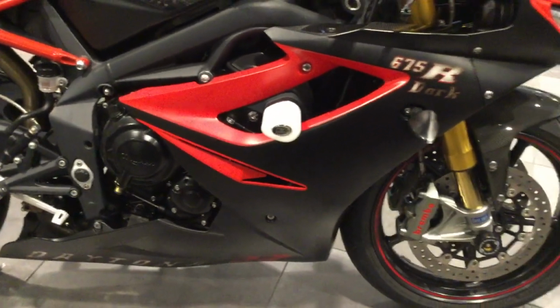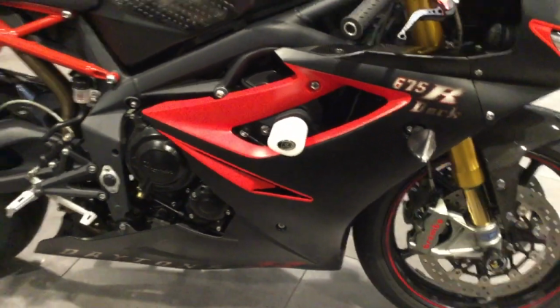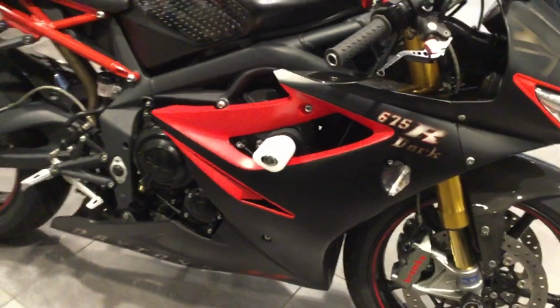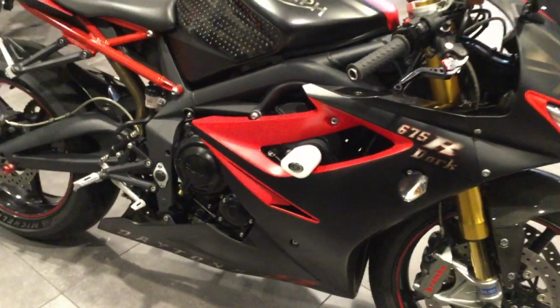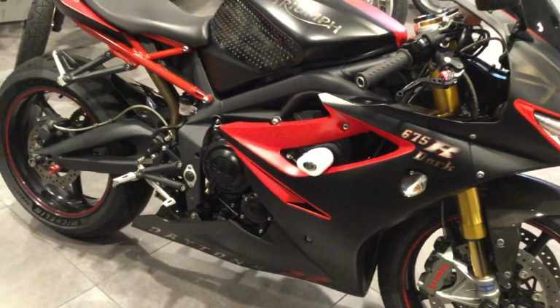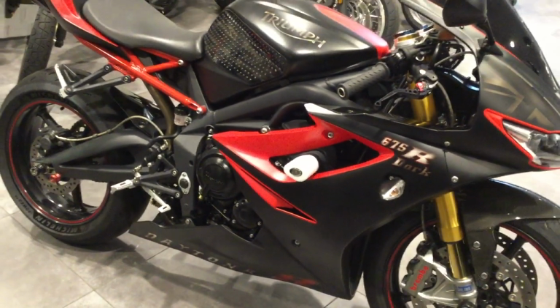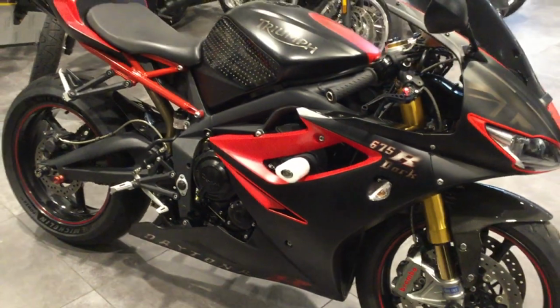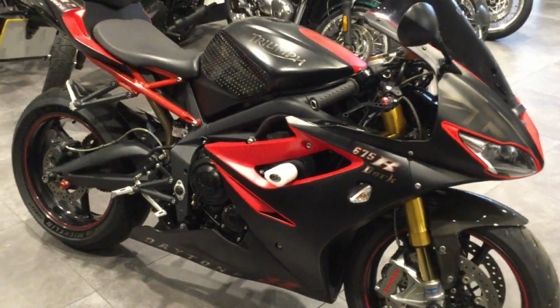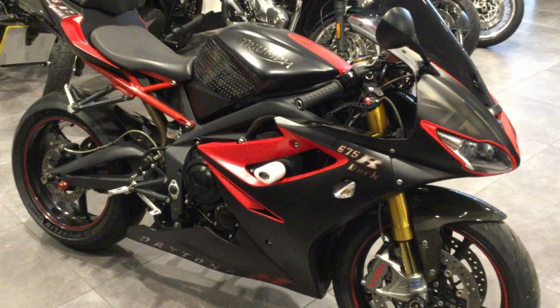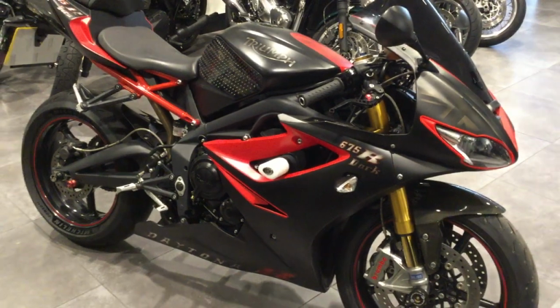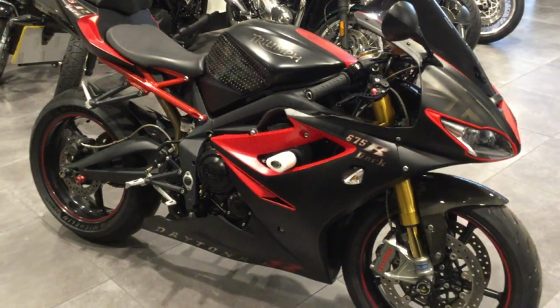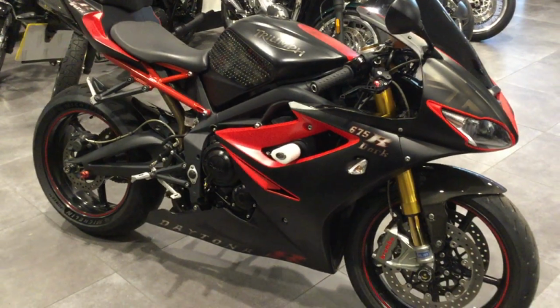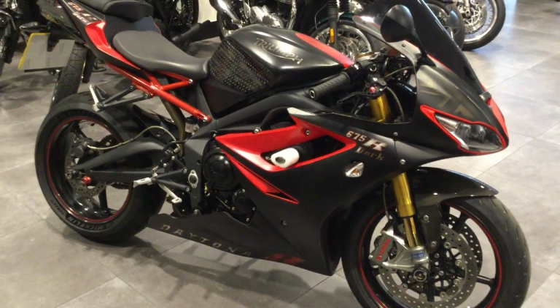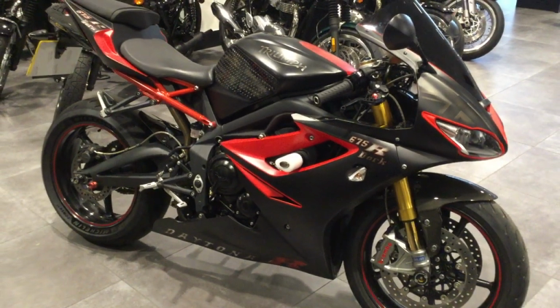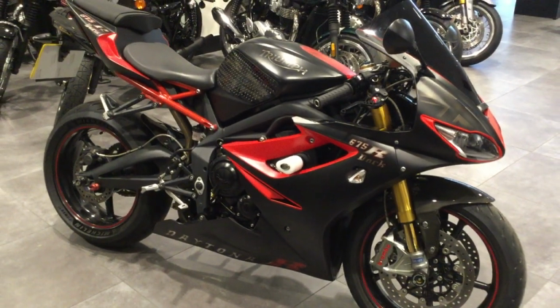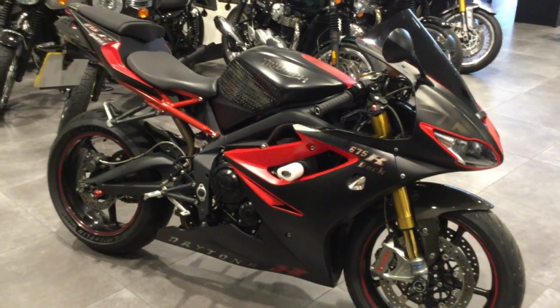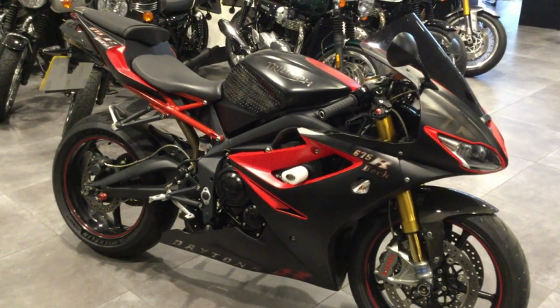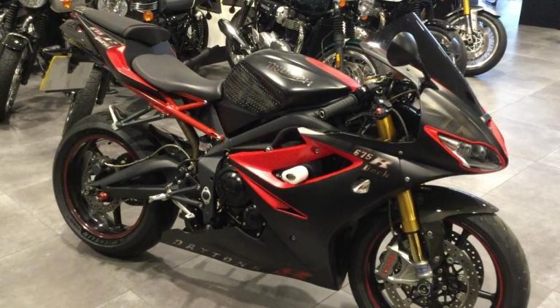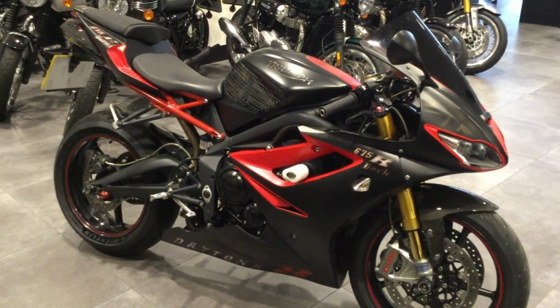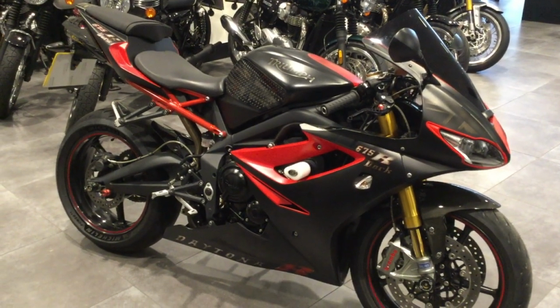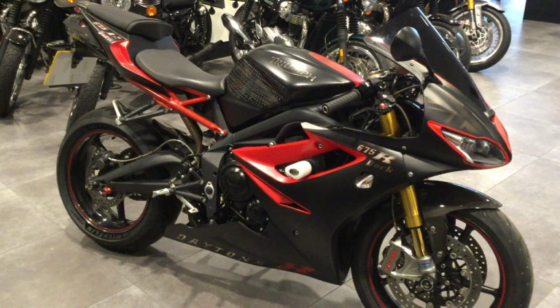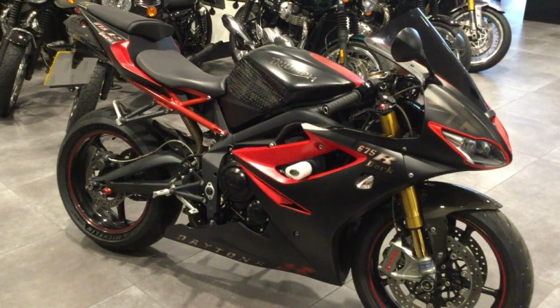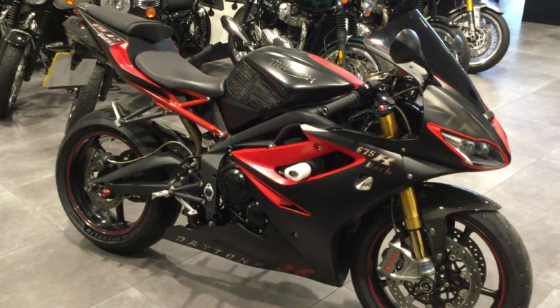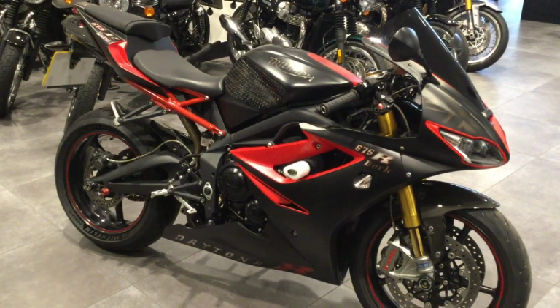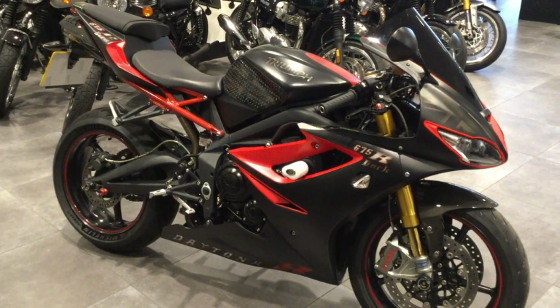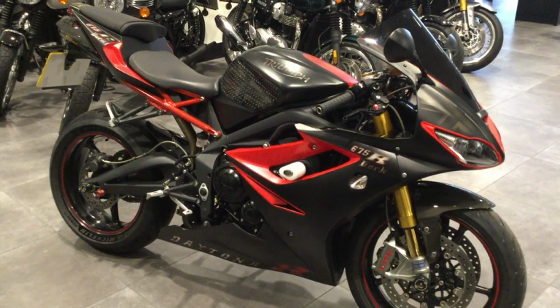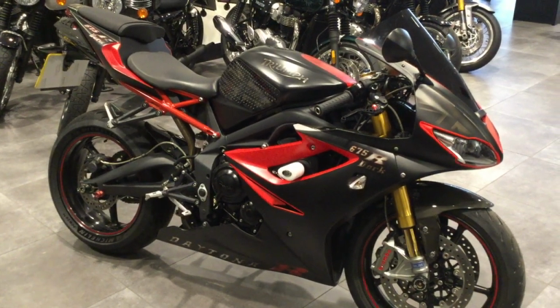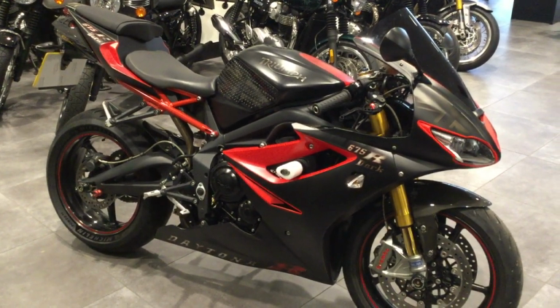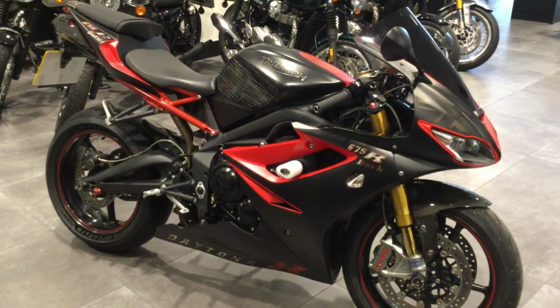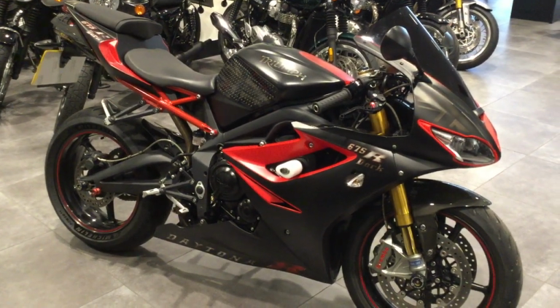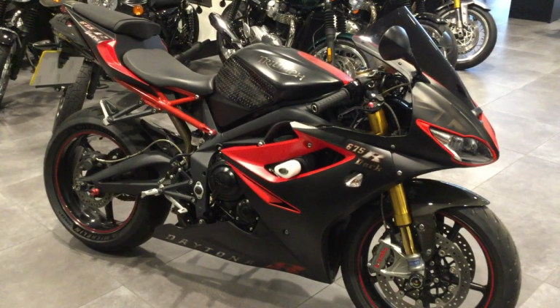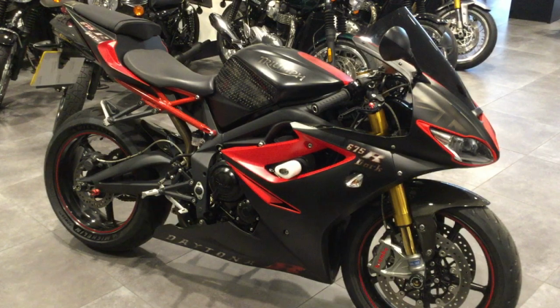So if you're wanting a Daytona 675R in this stunning colour, please give us a ring here at Triumph Swindon on 01793 525125, or click on the link on the website.